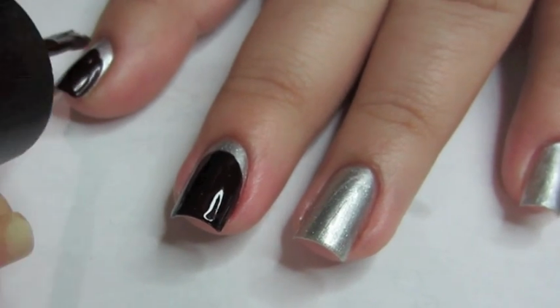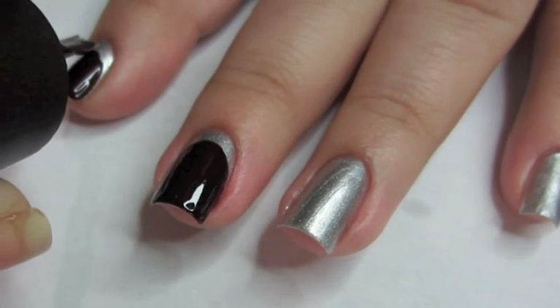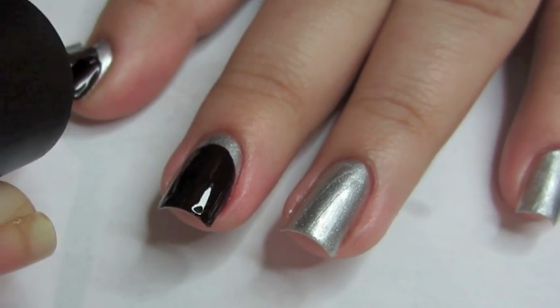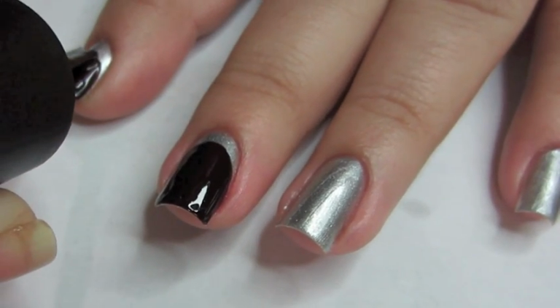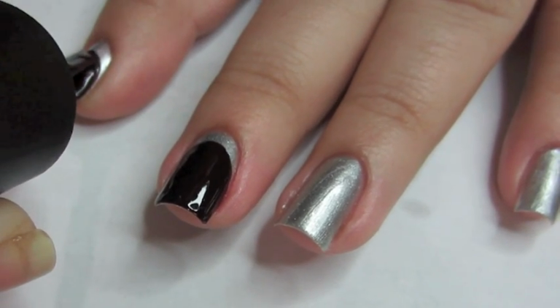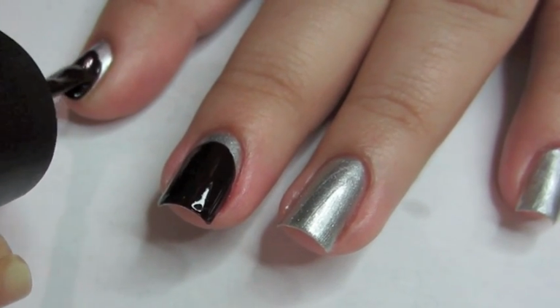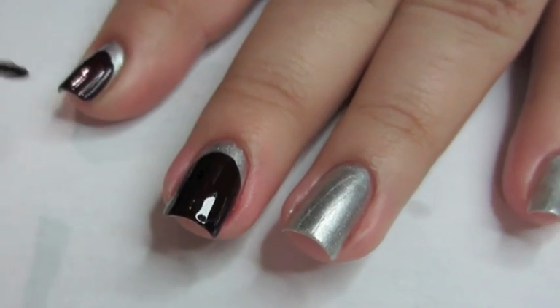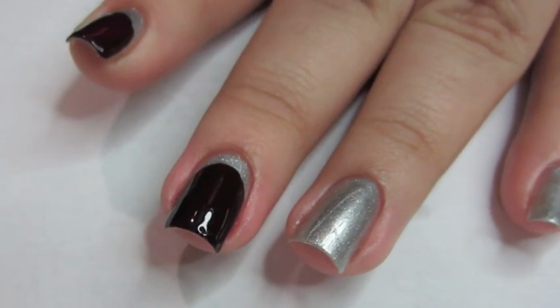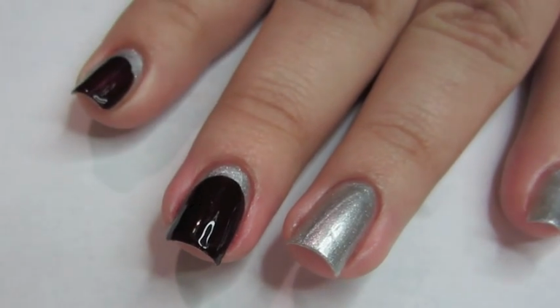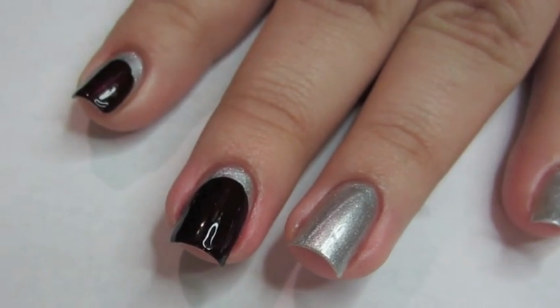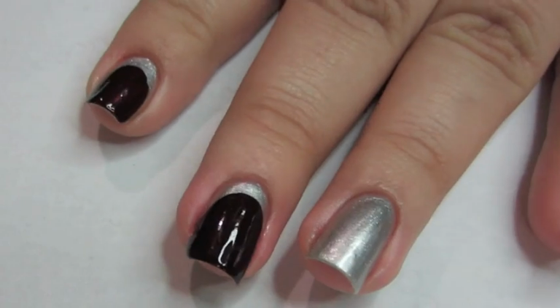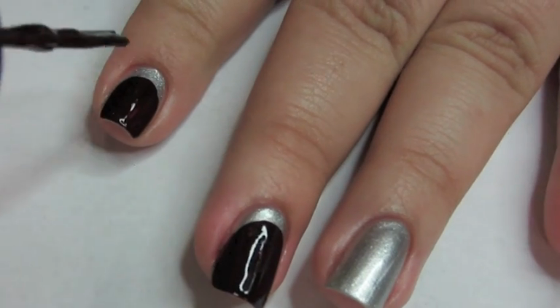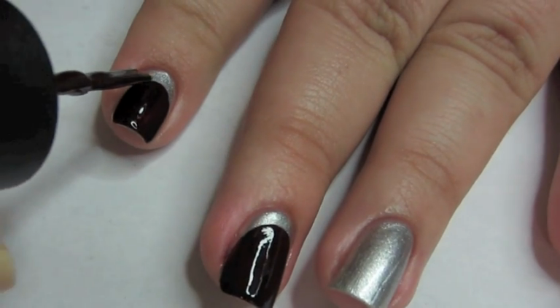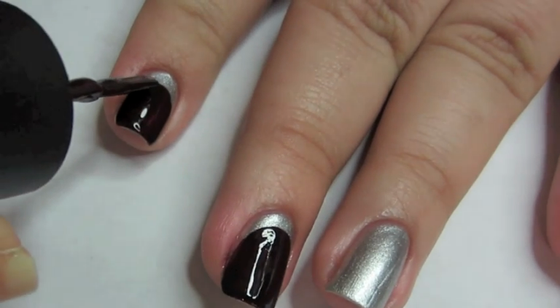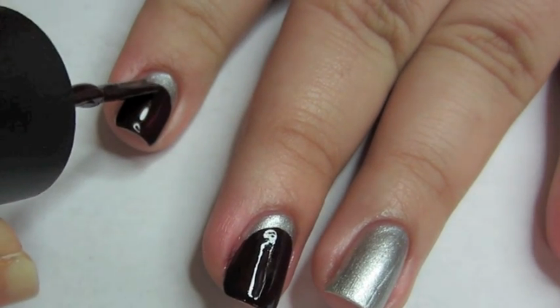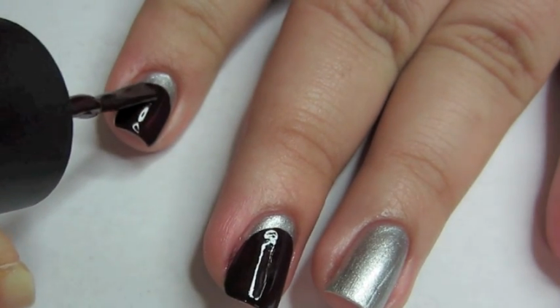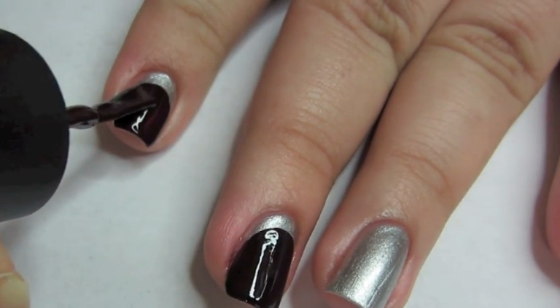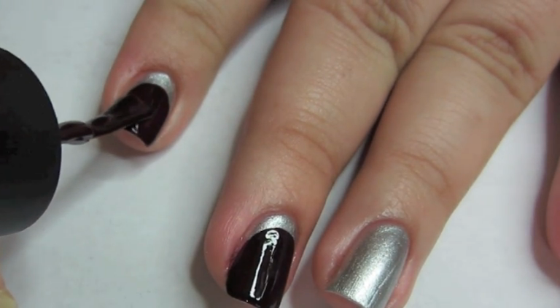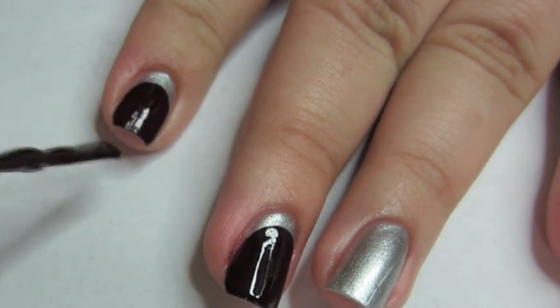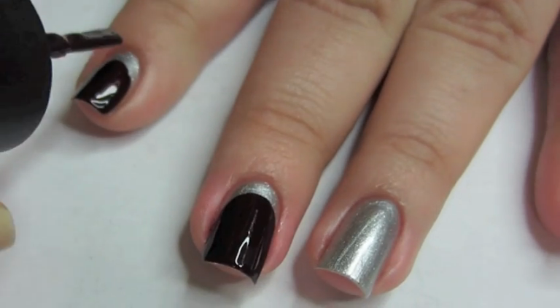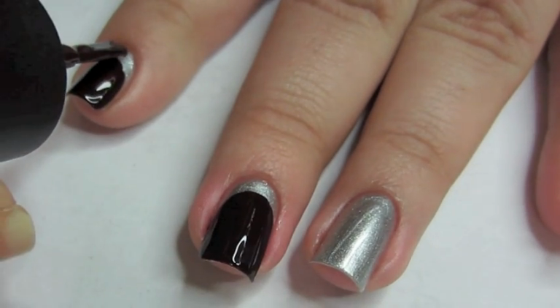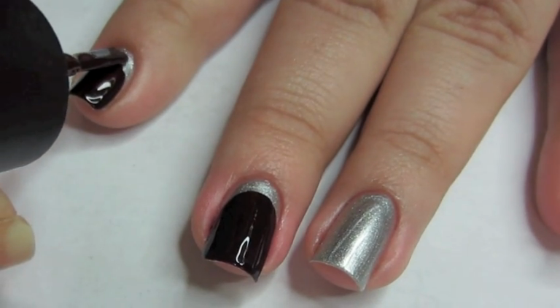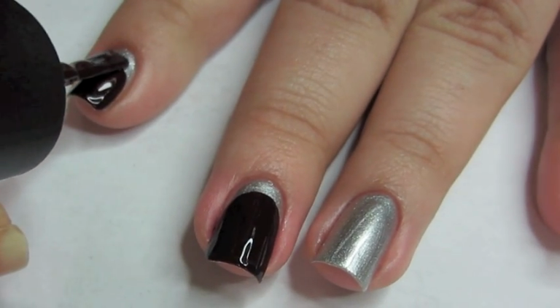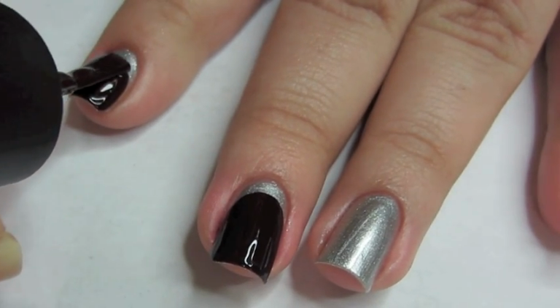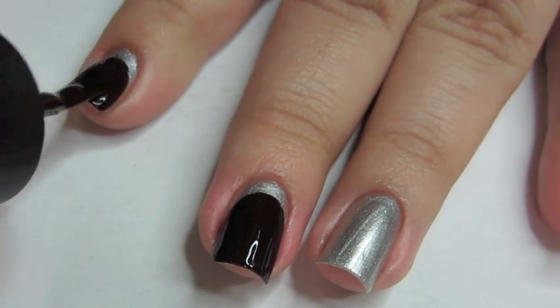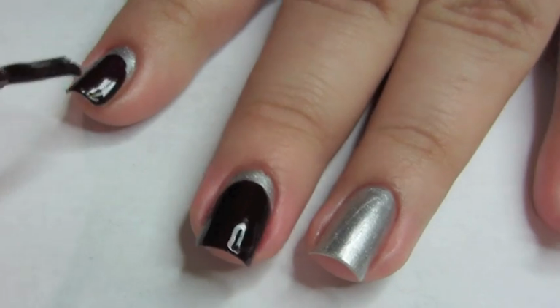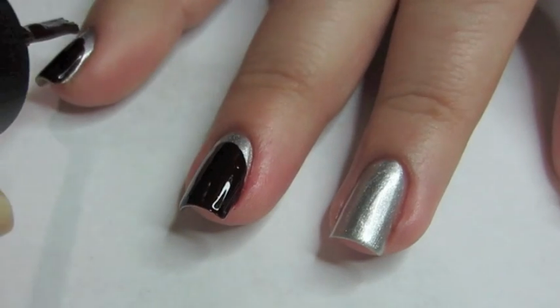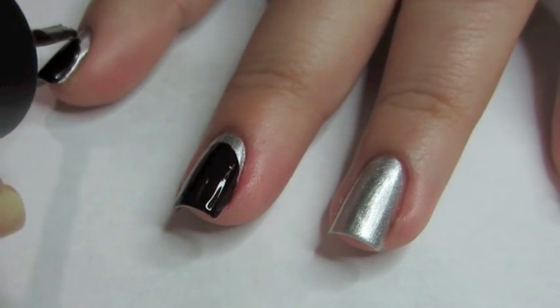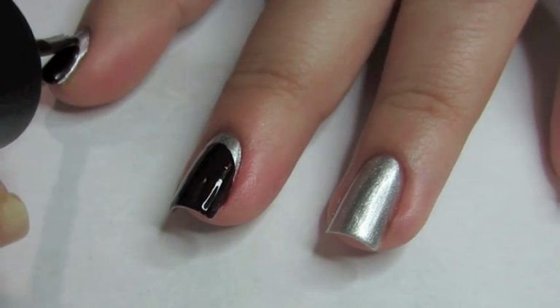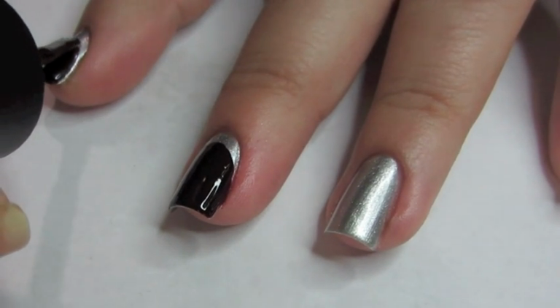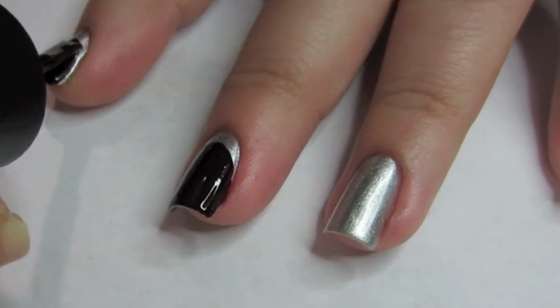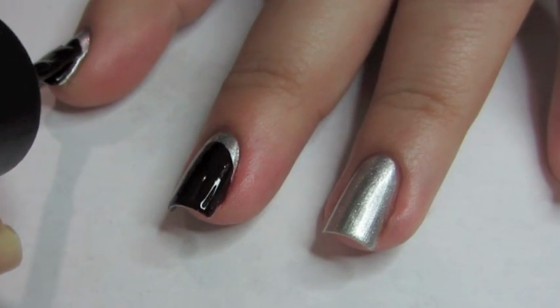And then from there, you're going to go to the sides and try to get as close as you can to the line that you started with, making a U shape or a round half circle shape. This should be easy if you have a flat square brush.